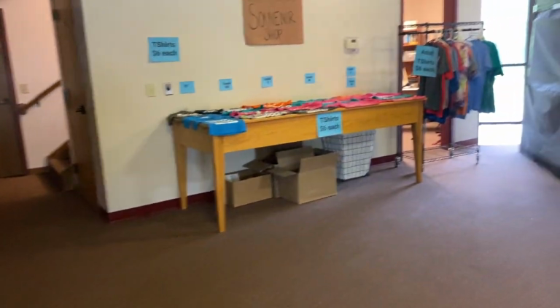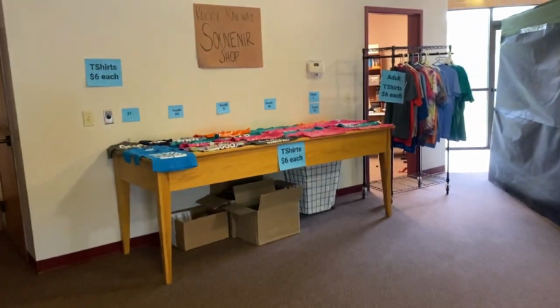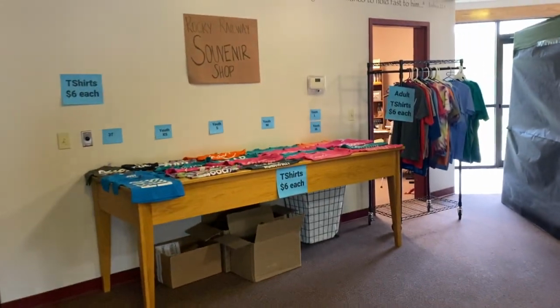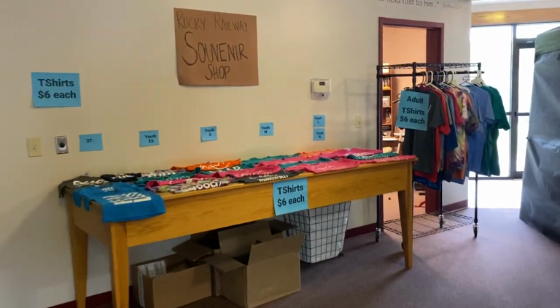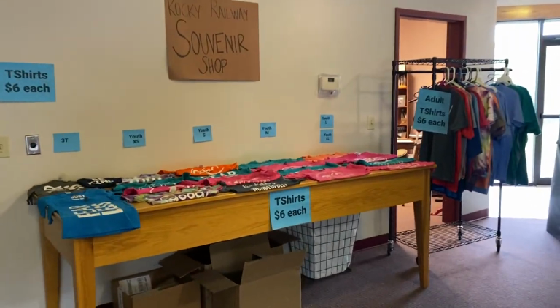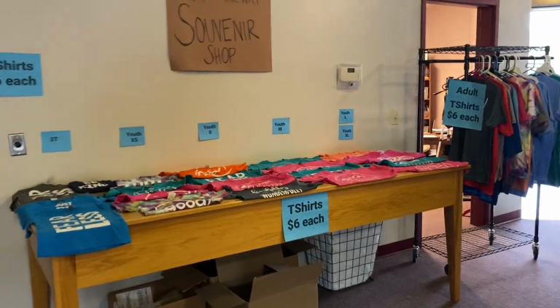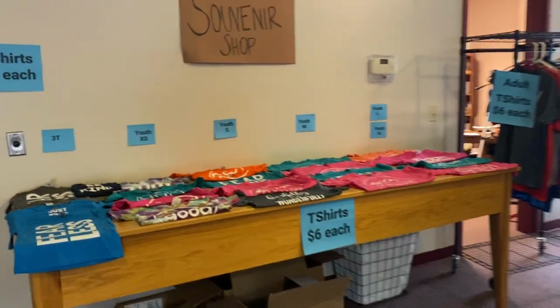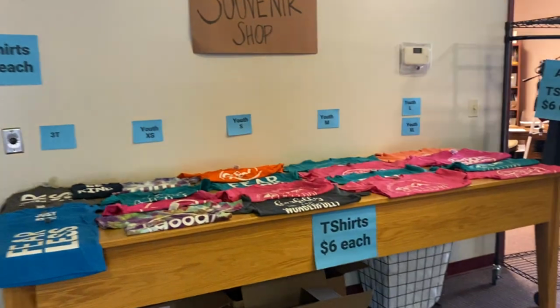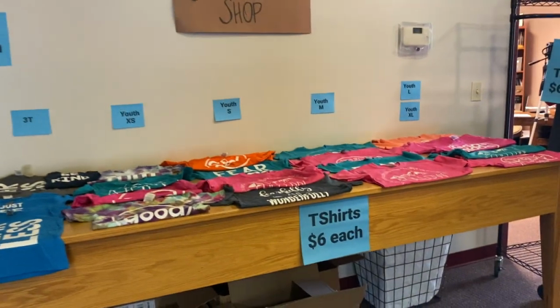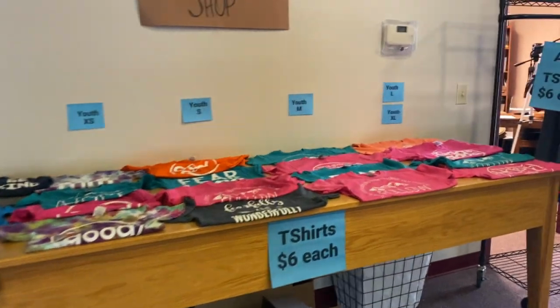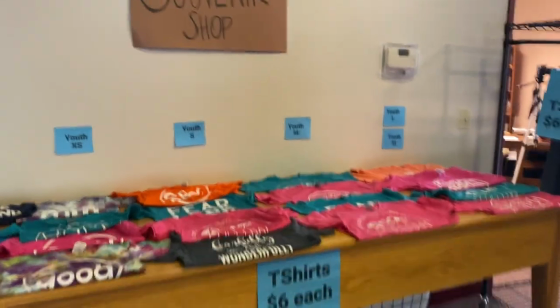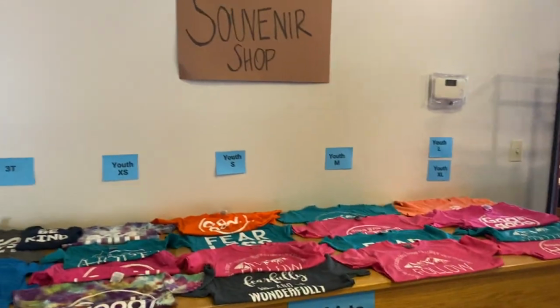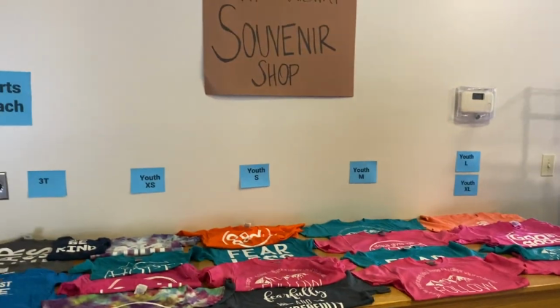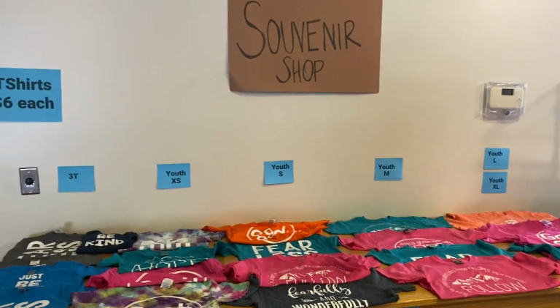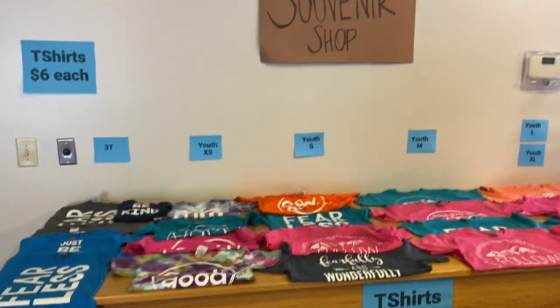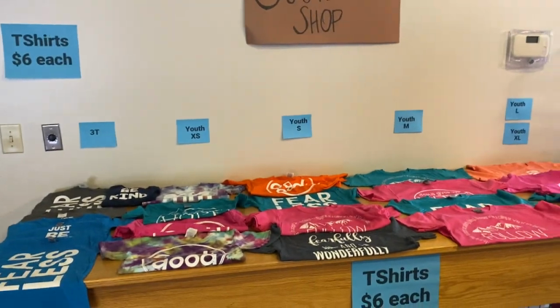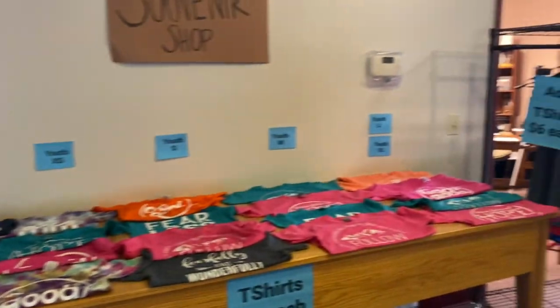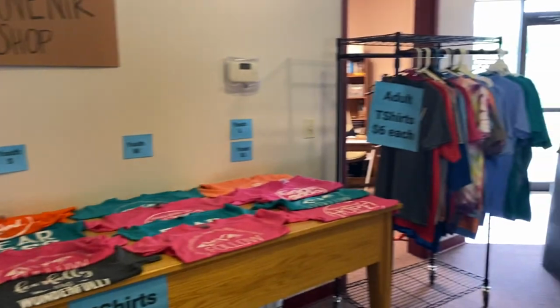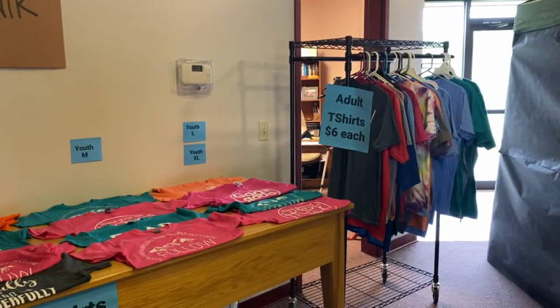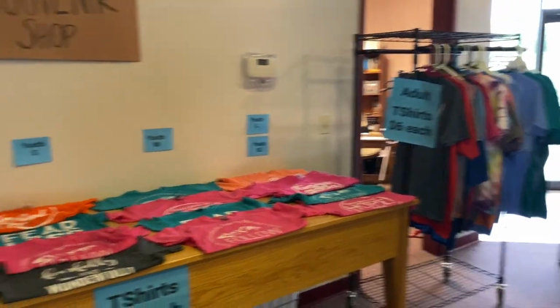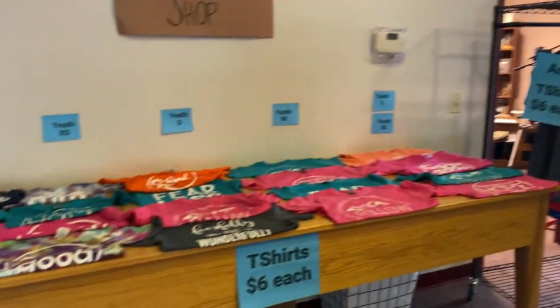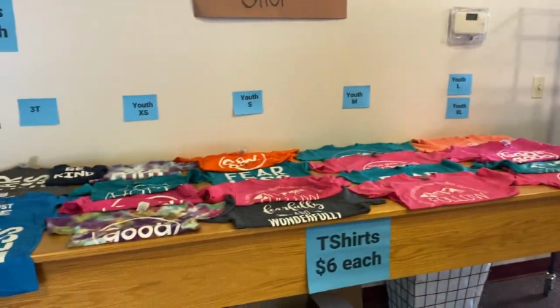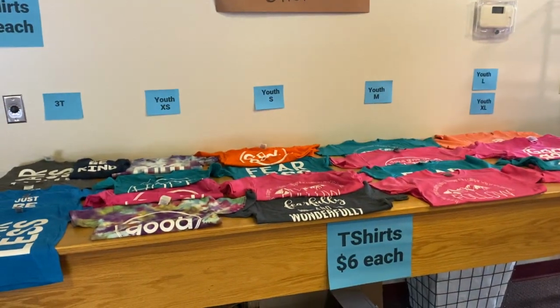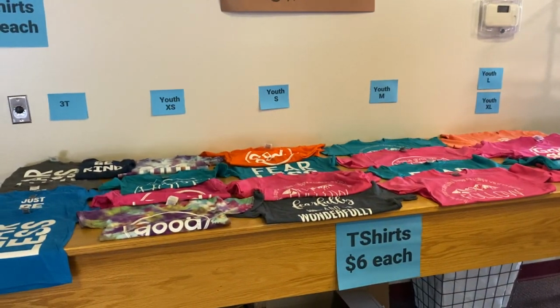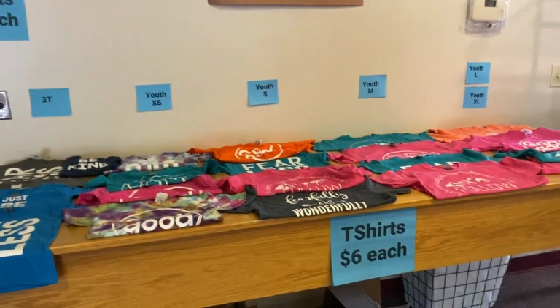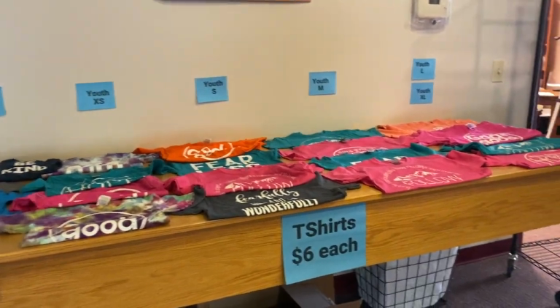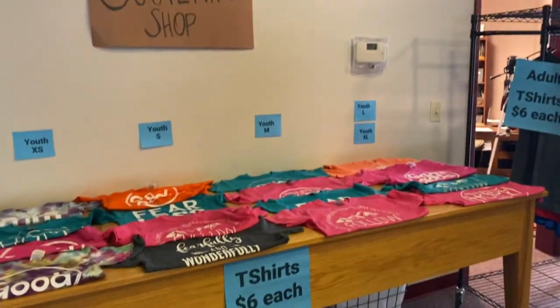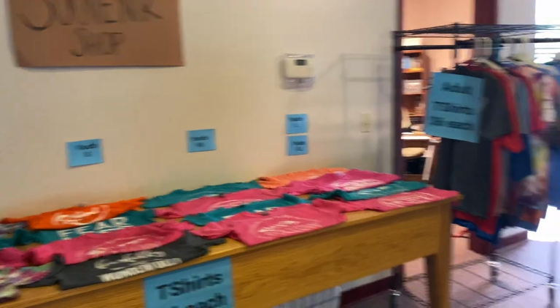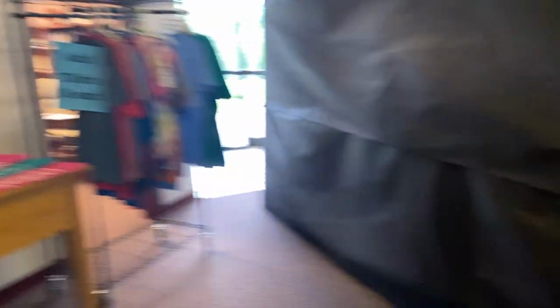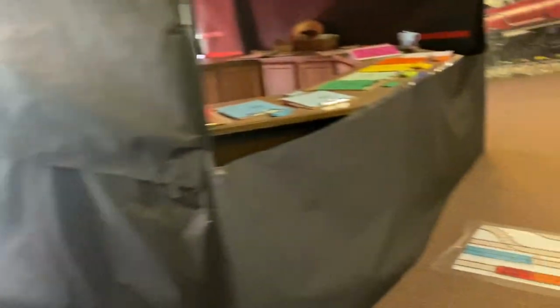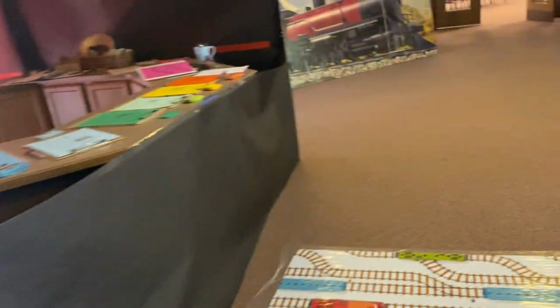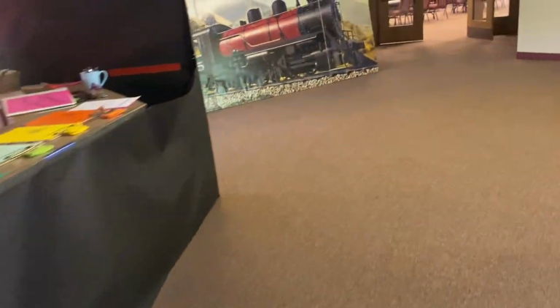We have our souvenir shop. This year we gave all of our volunteers a free t-shirt, but we do have t-shirts that kids and adults can buy if they want to. The volunteer t-shirt is a different design so that parents can easily identify who the volunteers are.